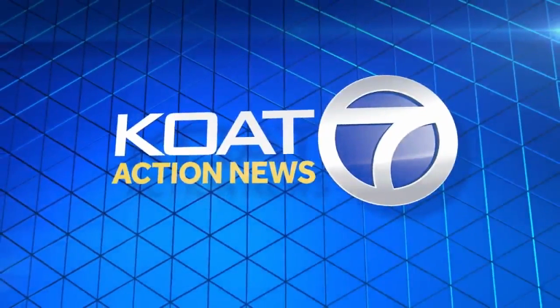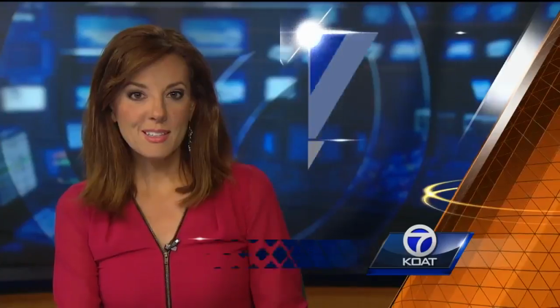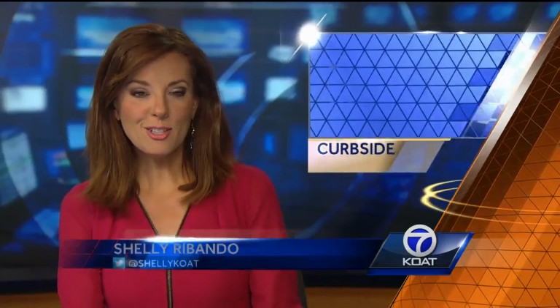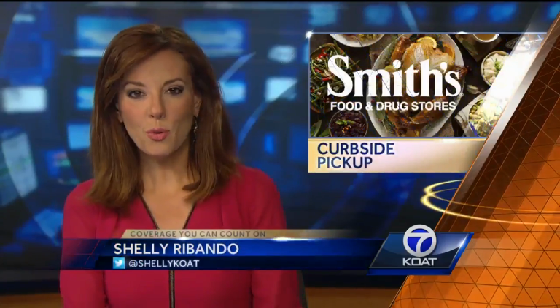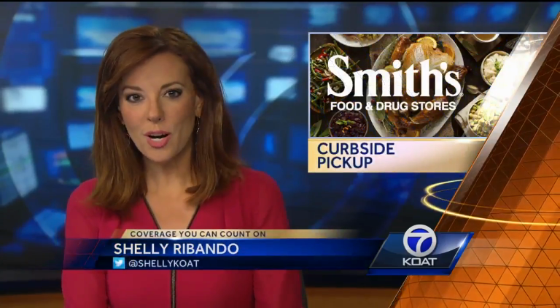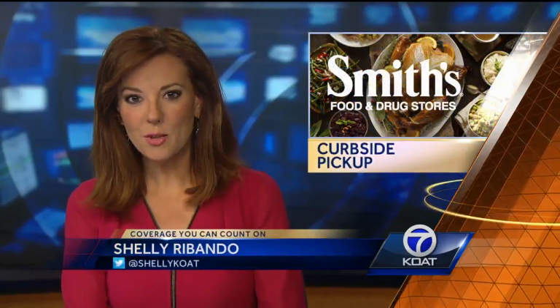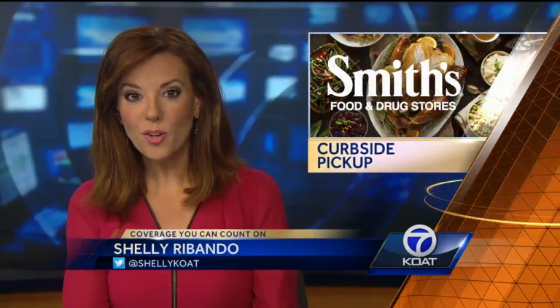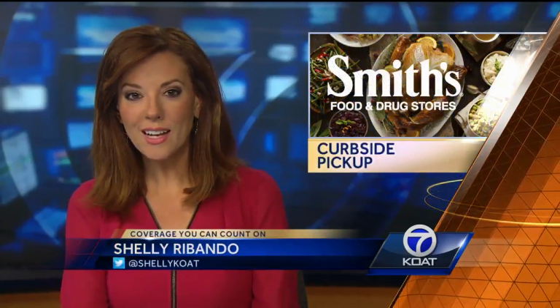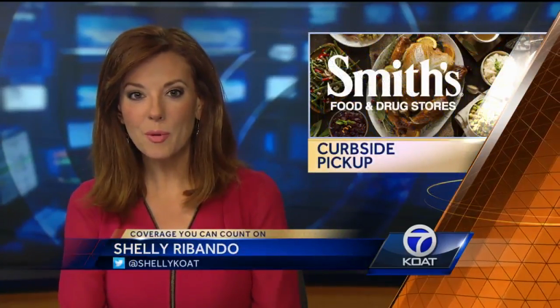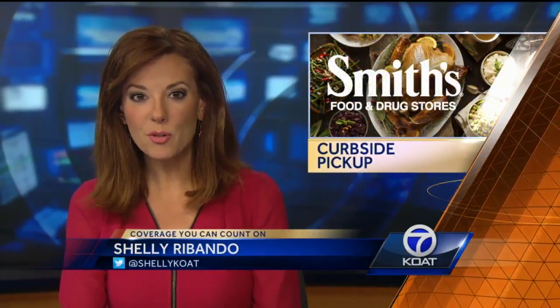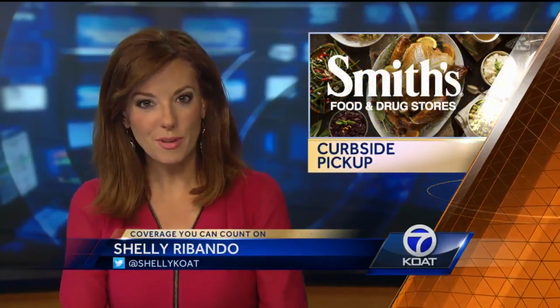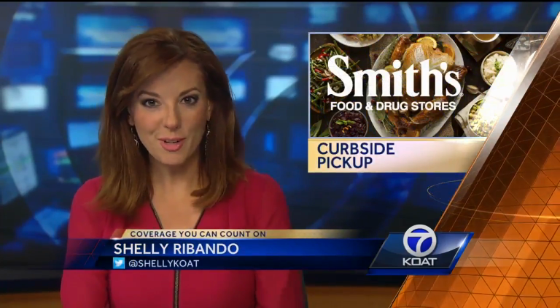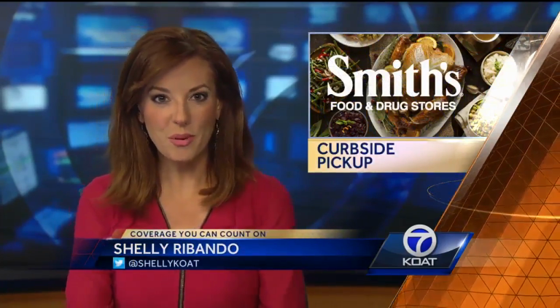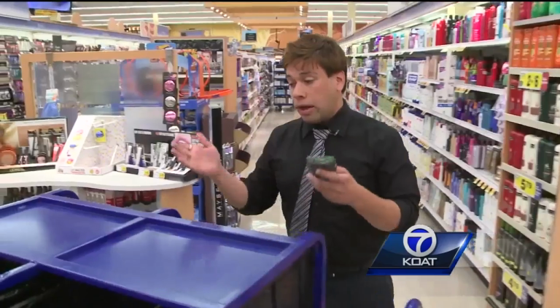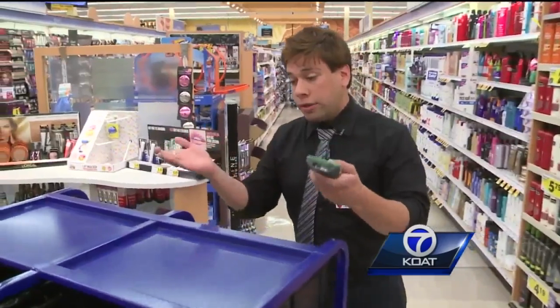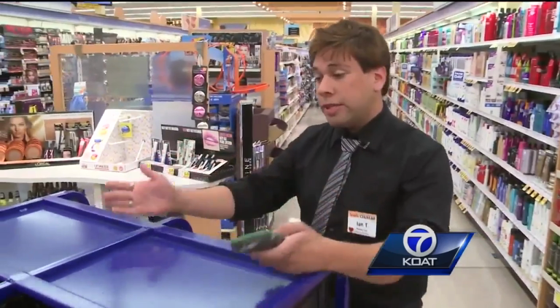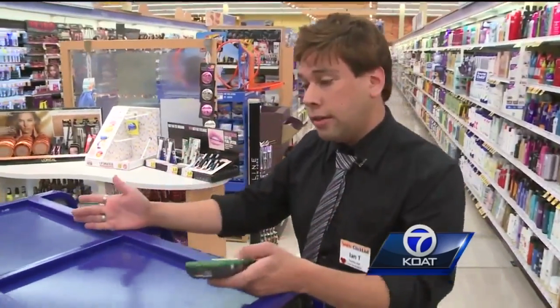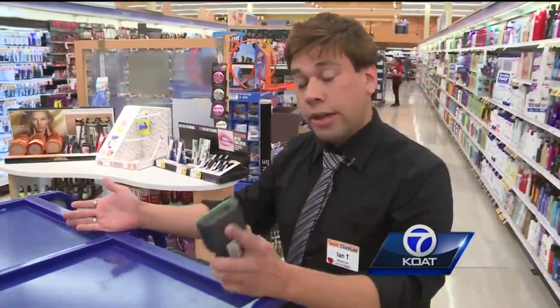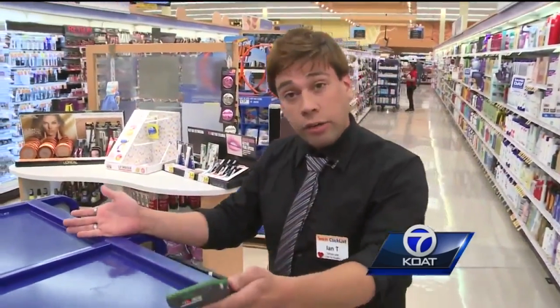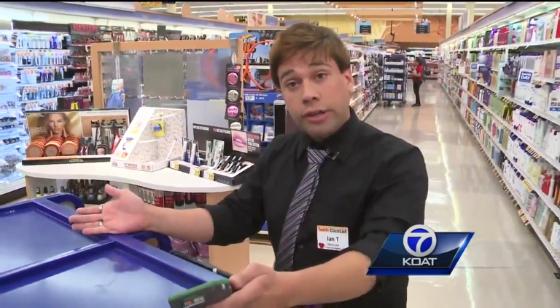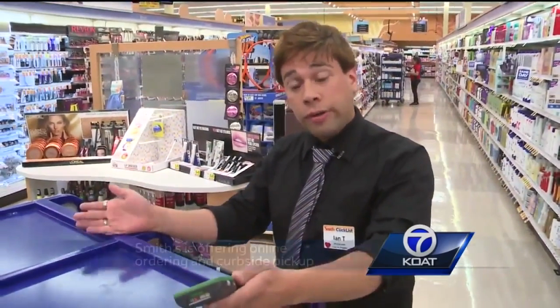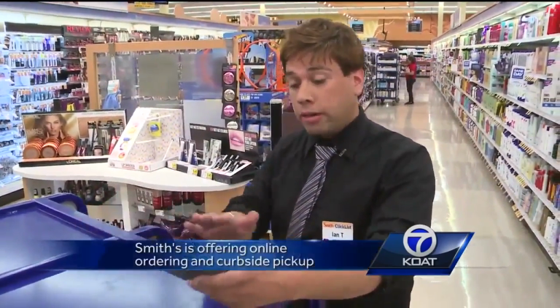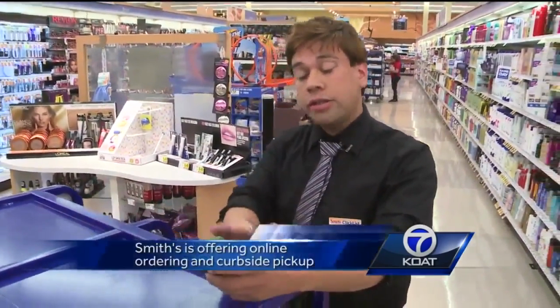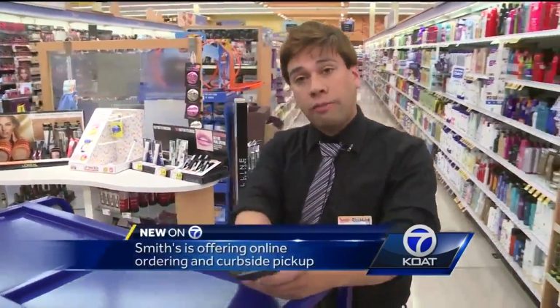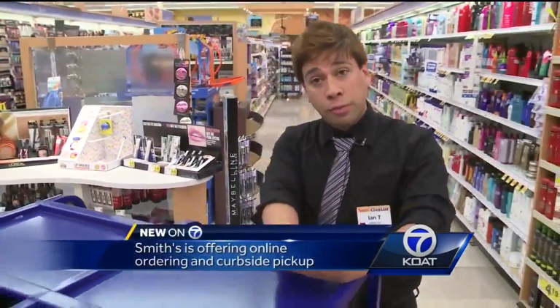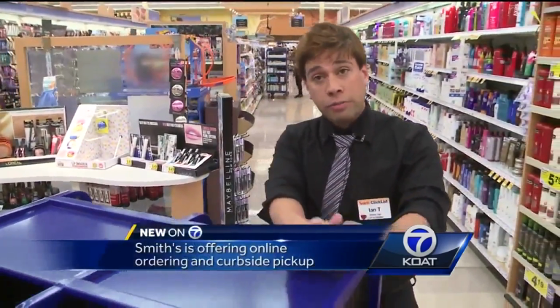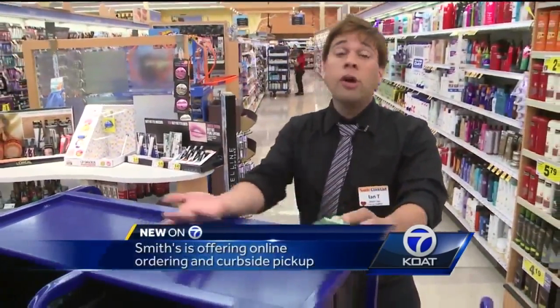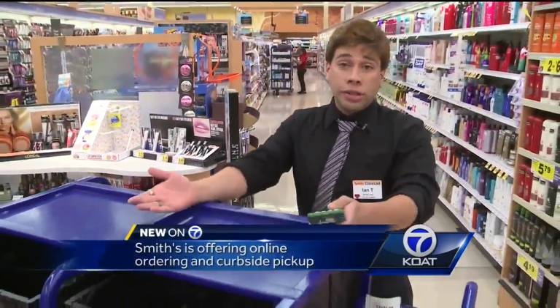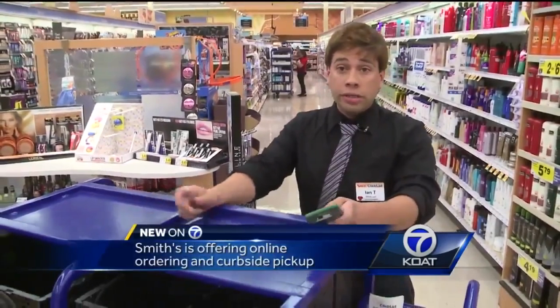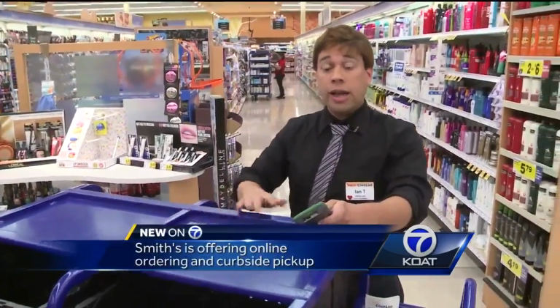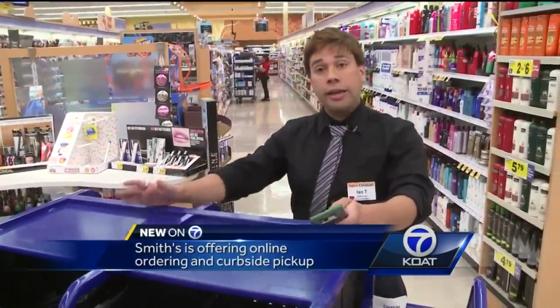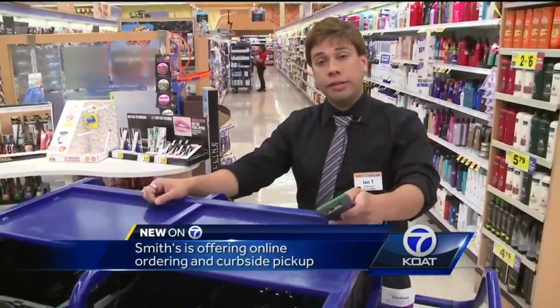This is launching a new program that lets you order online and pick up your groceries right from the curb. With the Smith's Click List, they've created this program that allows them to shop for multiple customers or single customers at any given time.